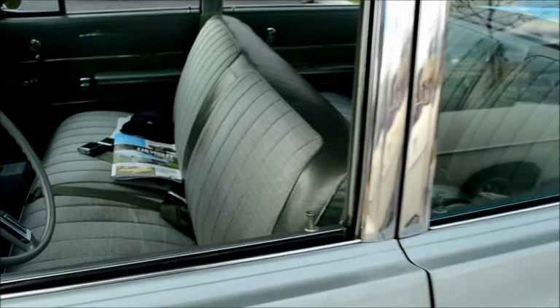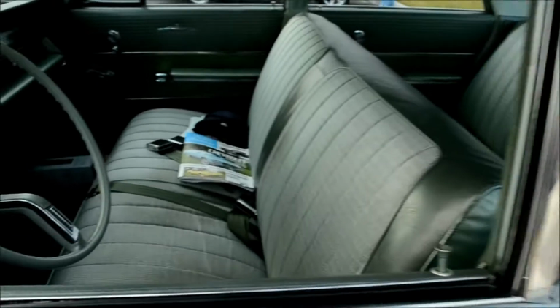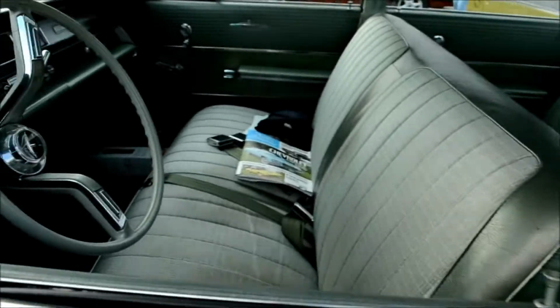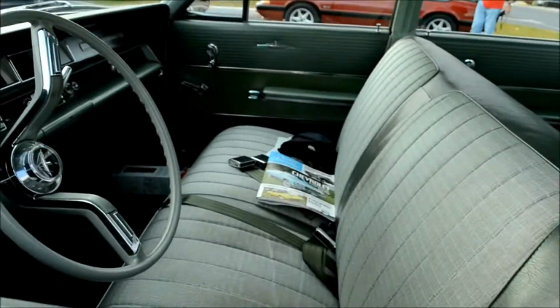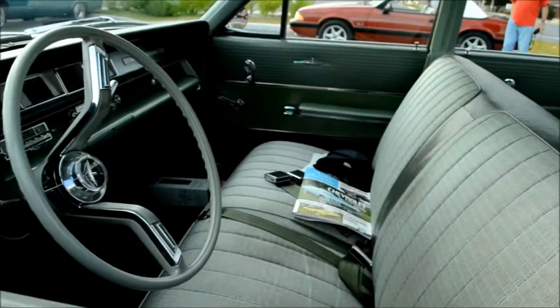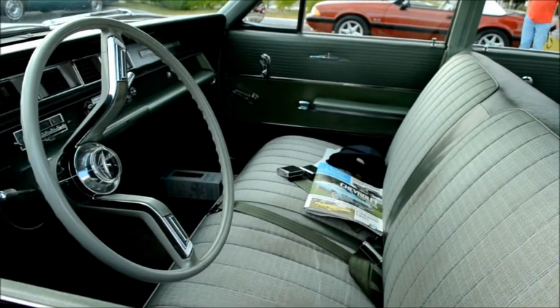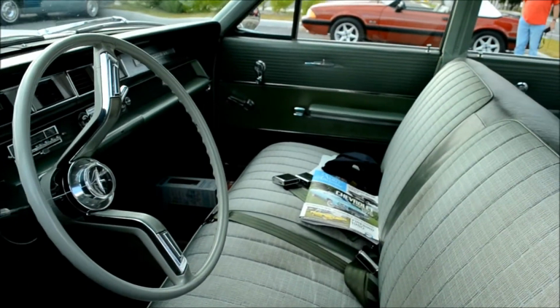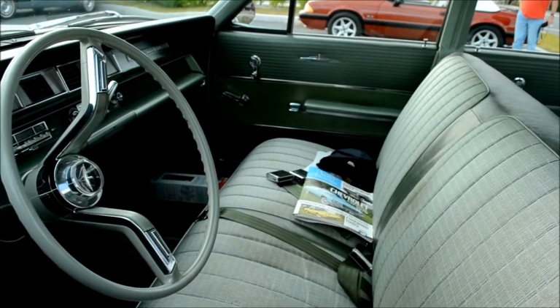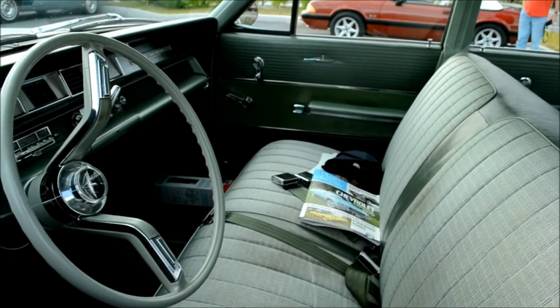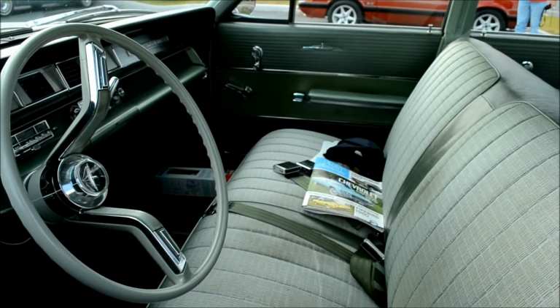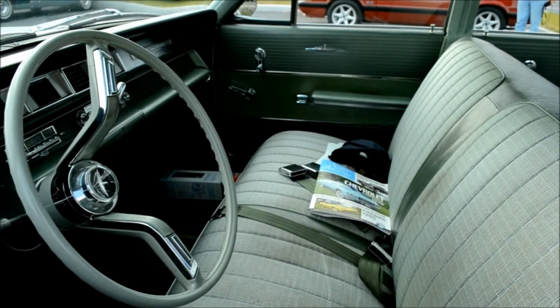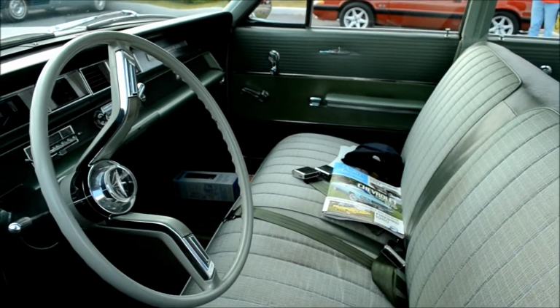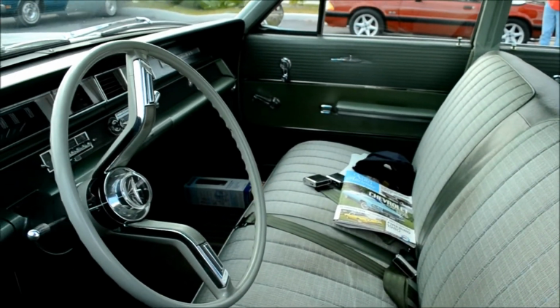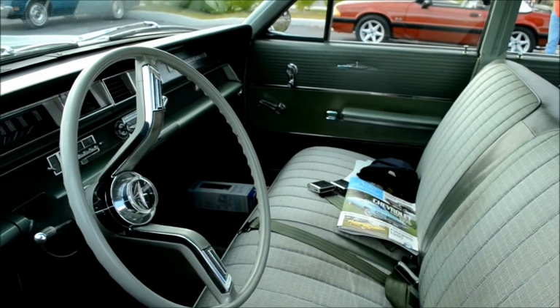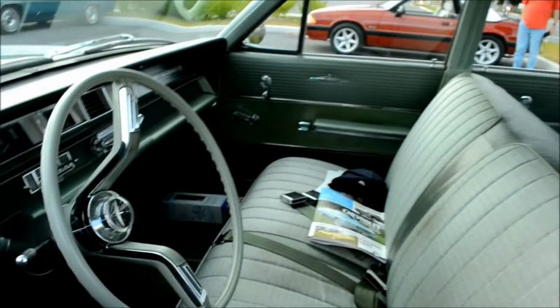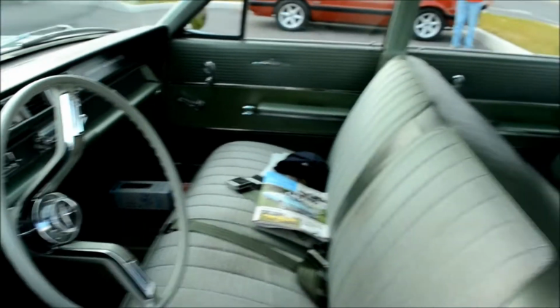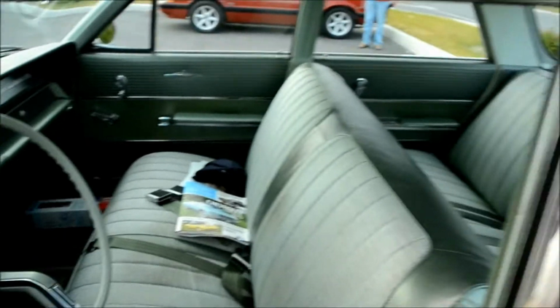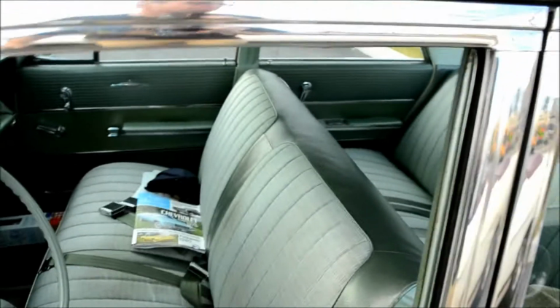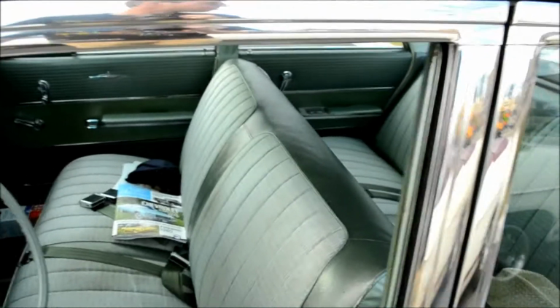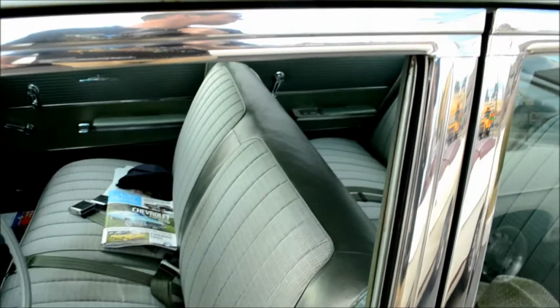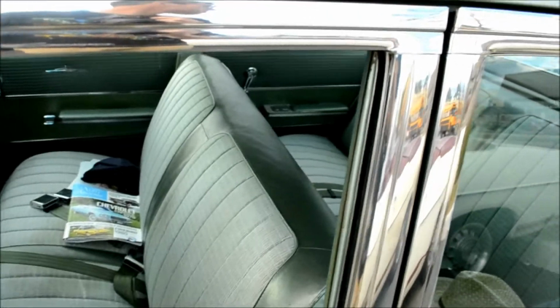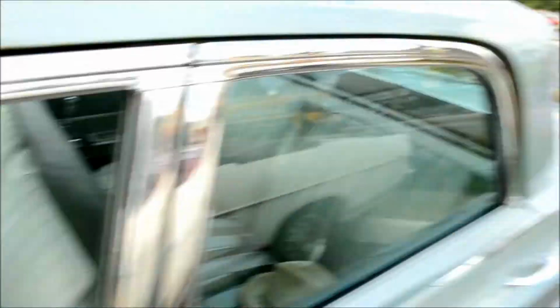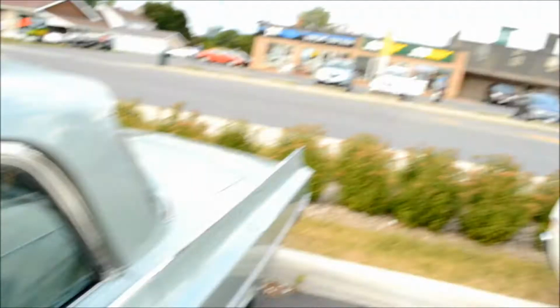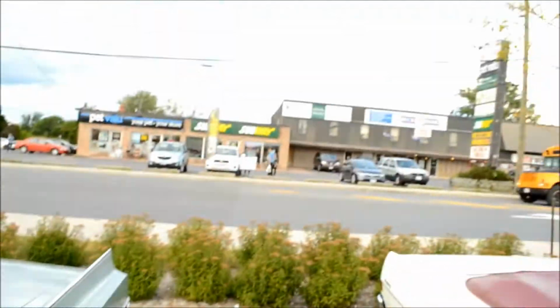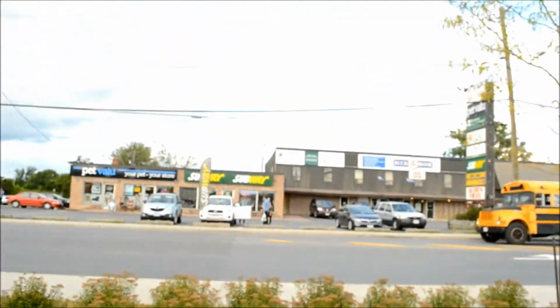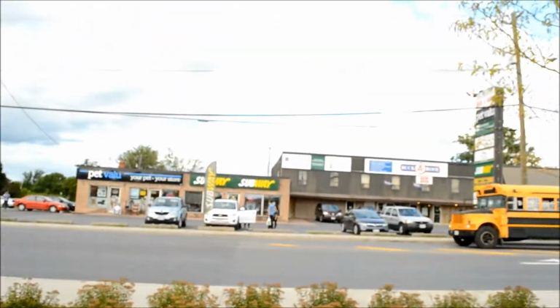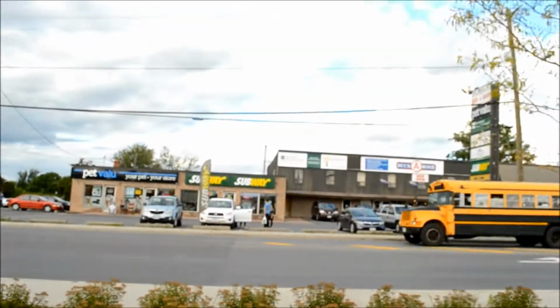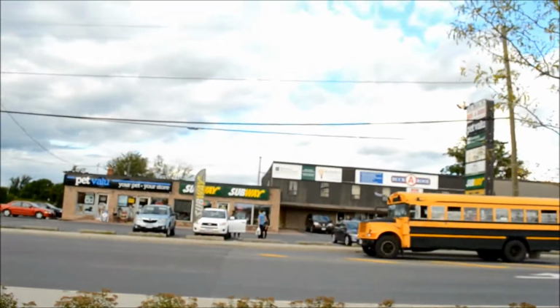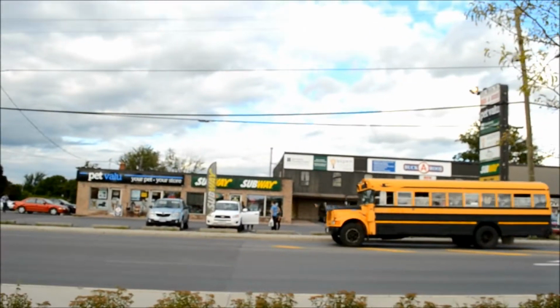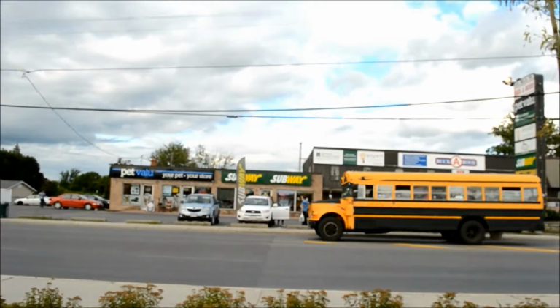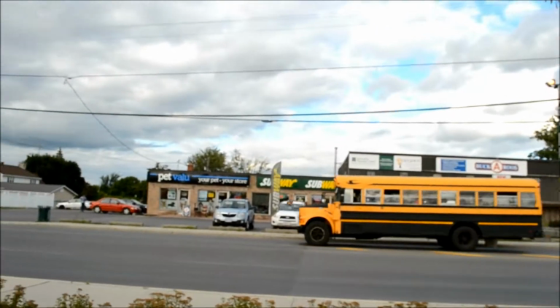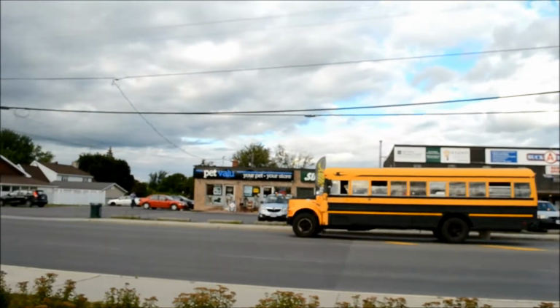I just want to finish with the interior — look at this beauty! He's got a VAQ magazine — that reminds me, I've got to renew my membership. Look at that beauty!